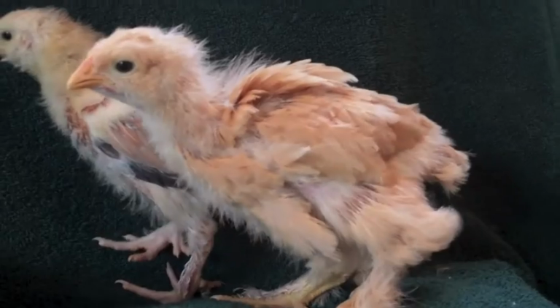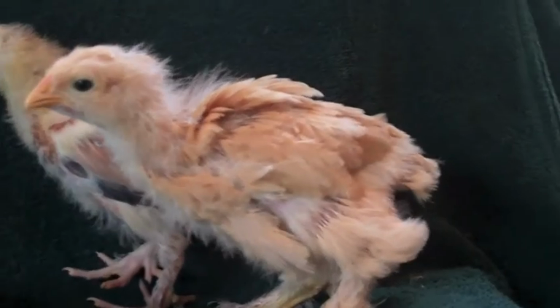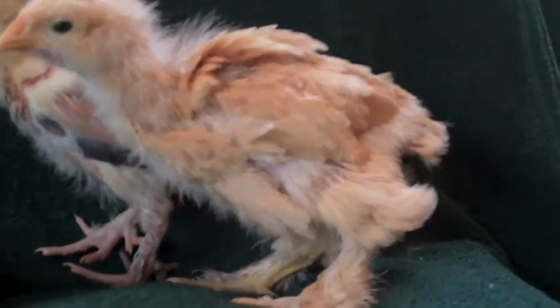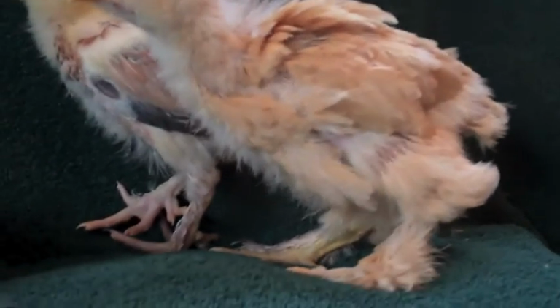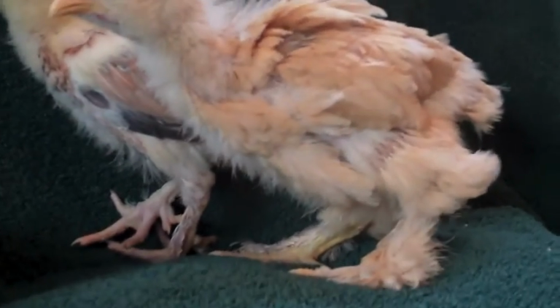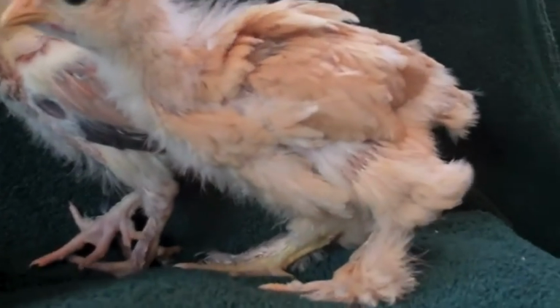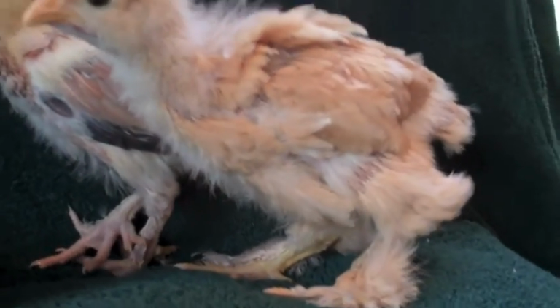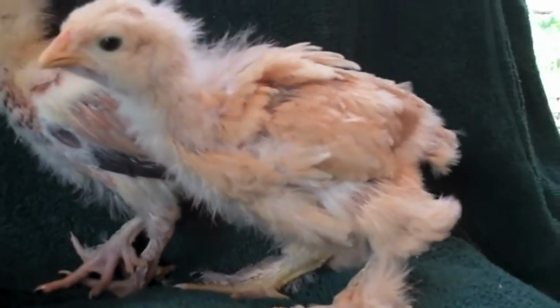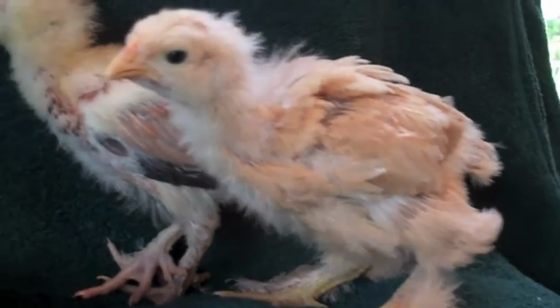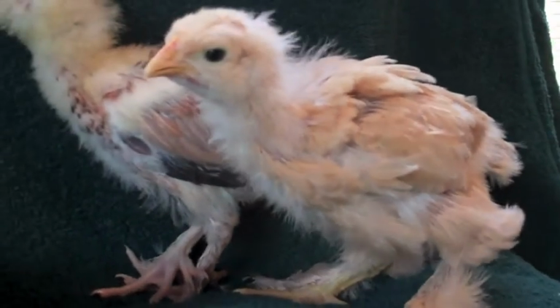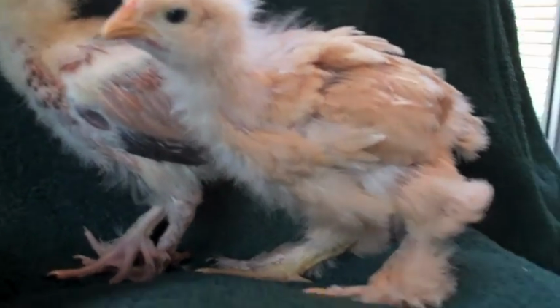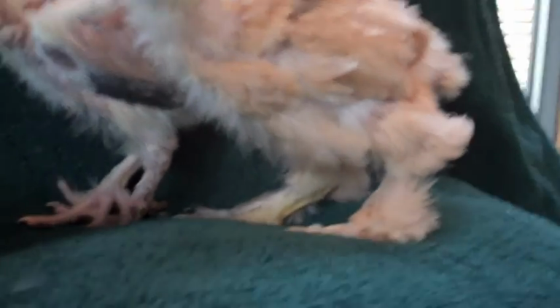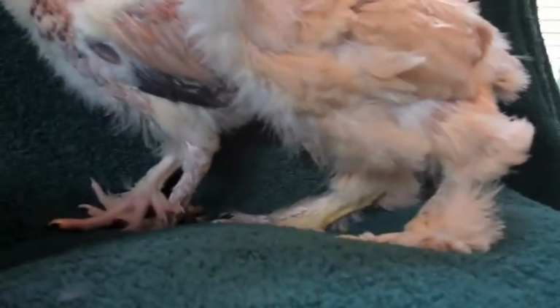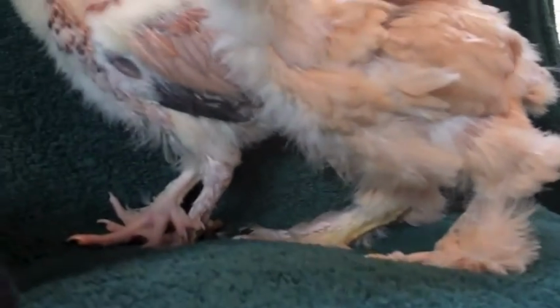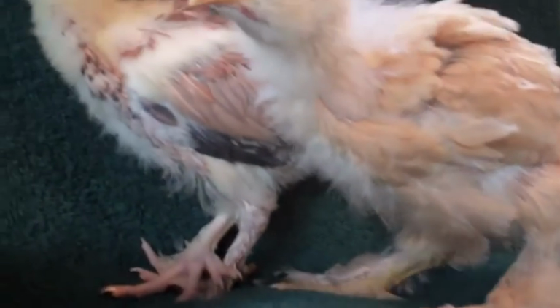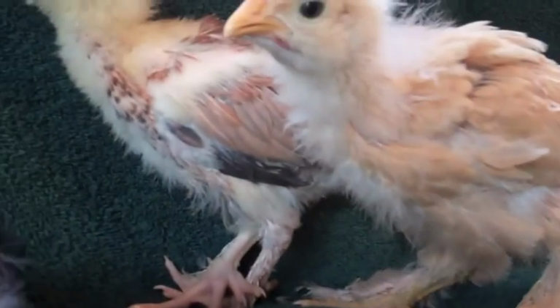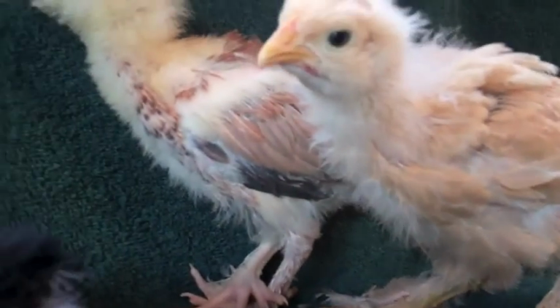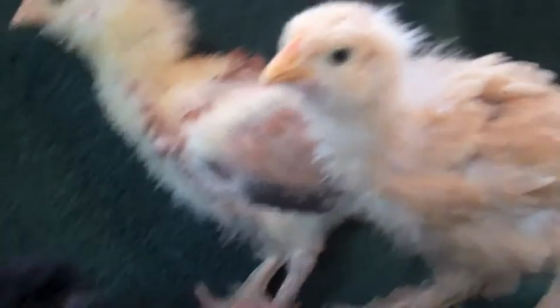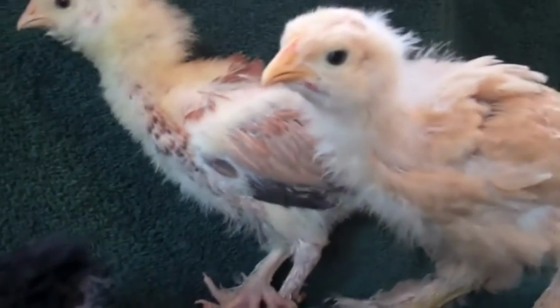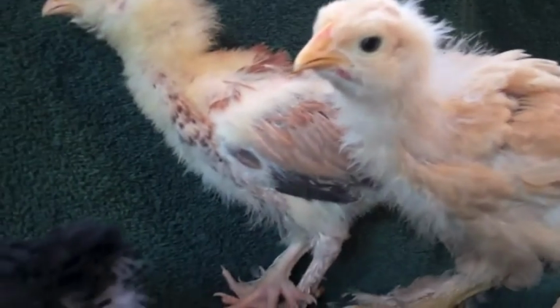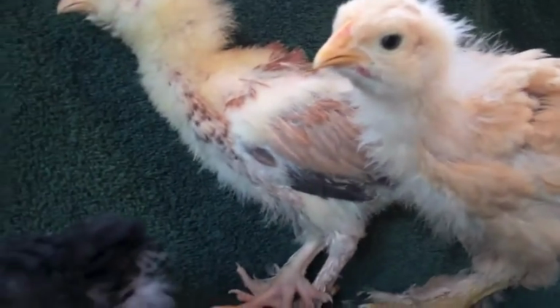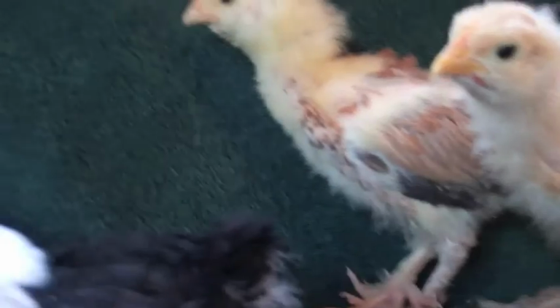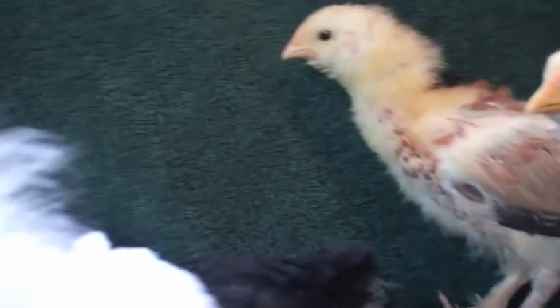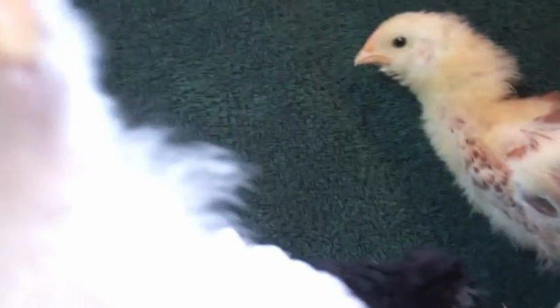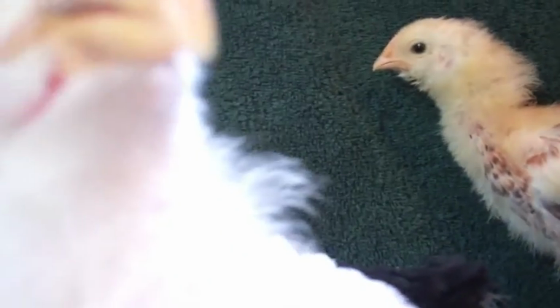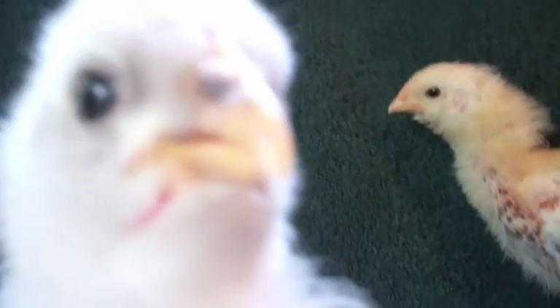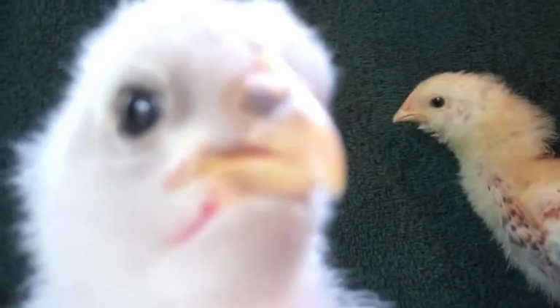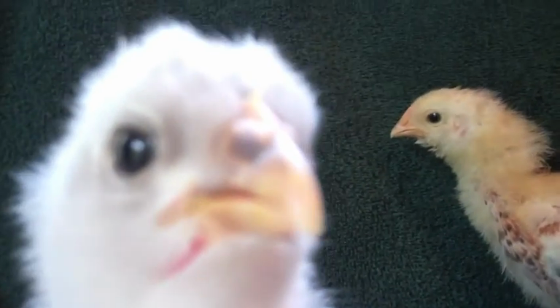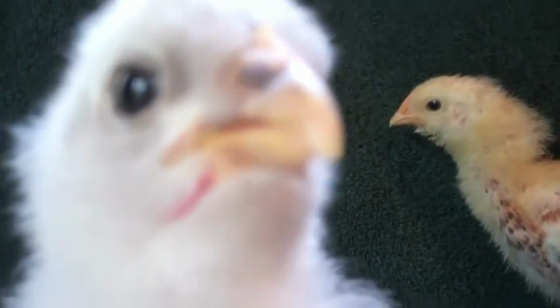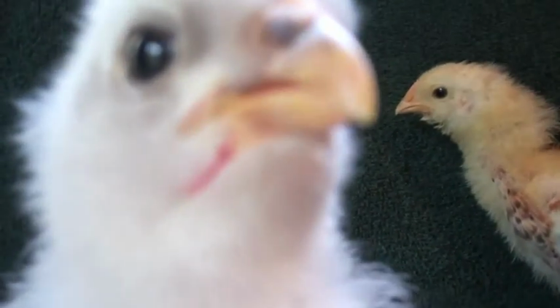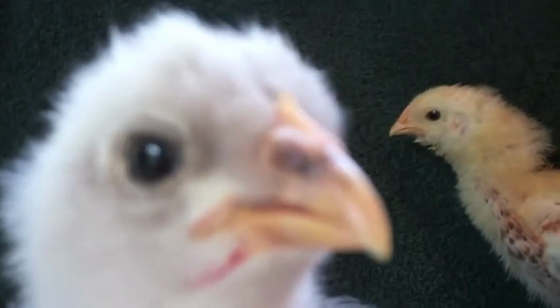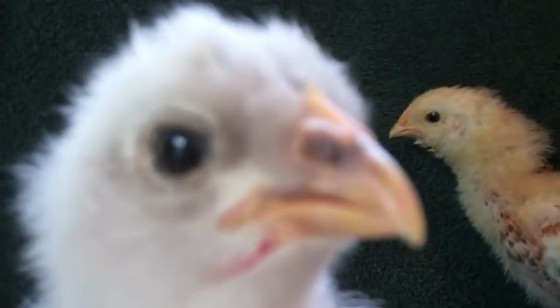There's a solid gold one, and behind it there's another one — it's got pretty markings. Oh, that one's pecking — it's pecking the screen!